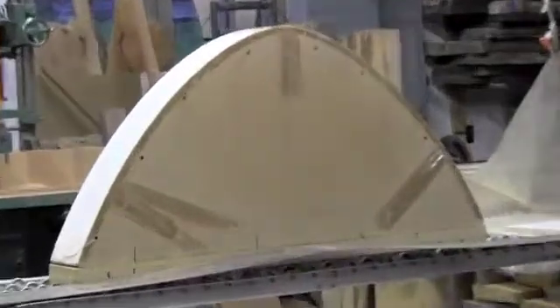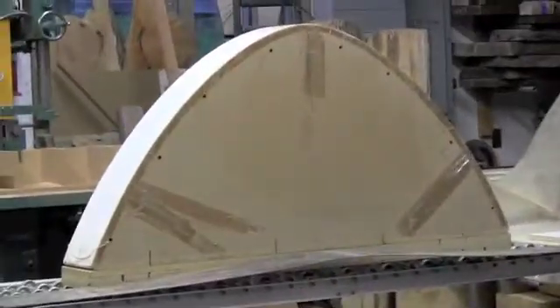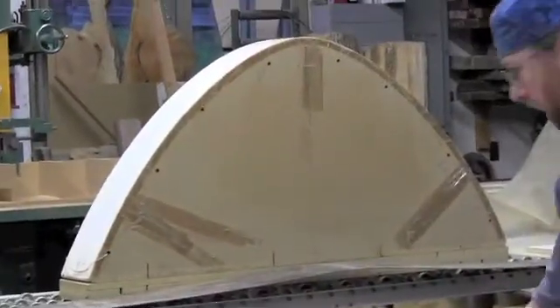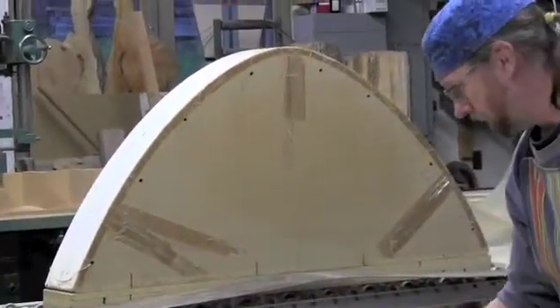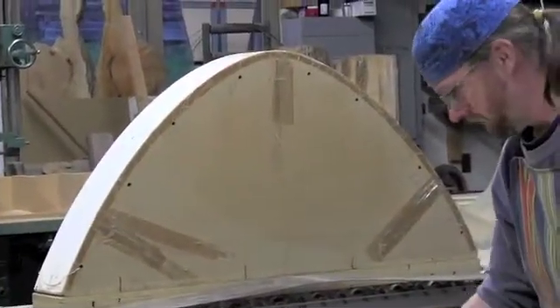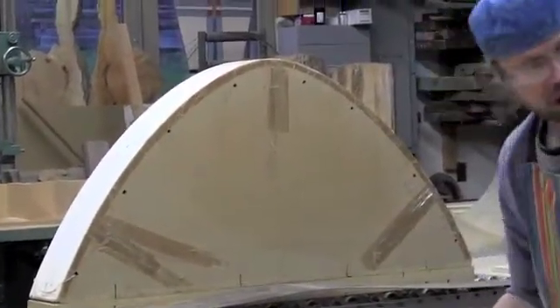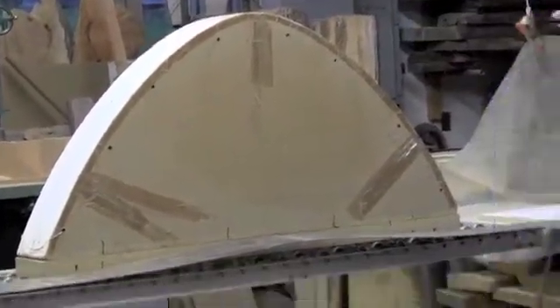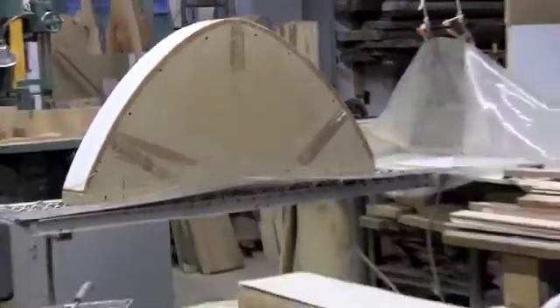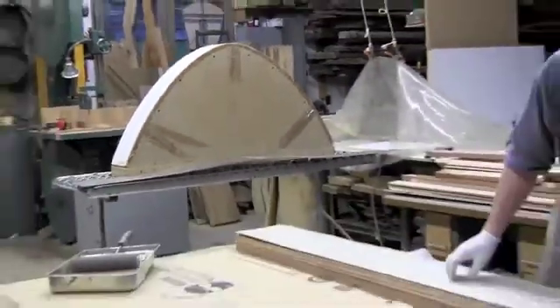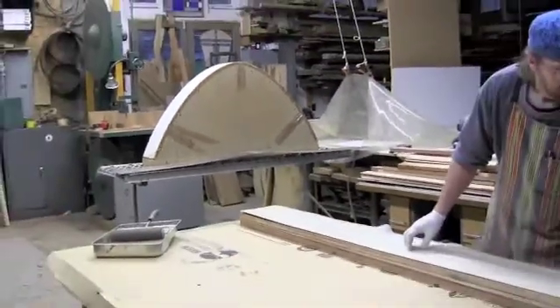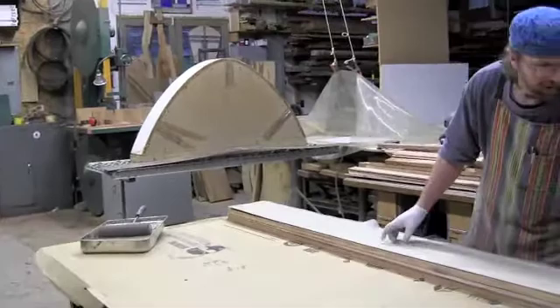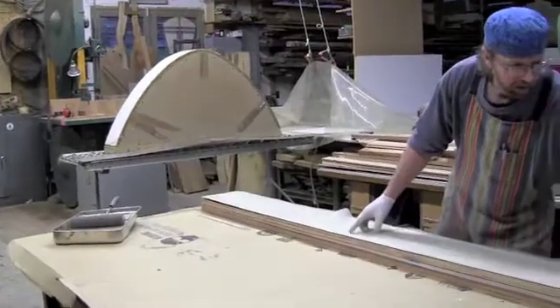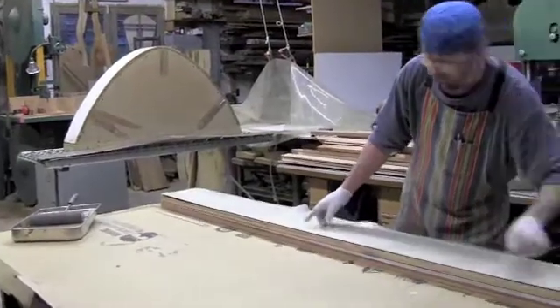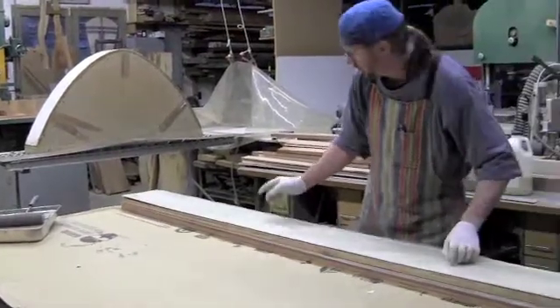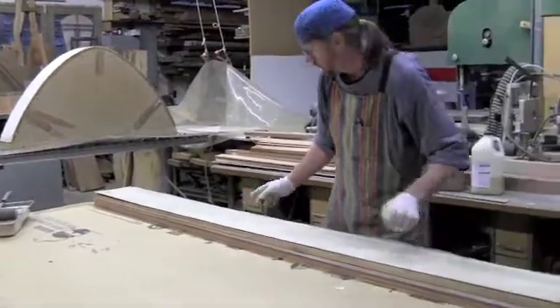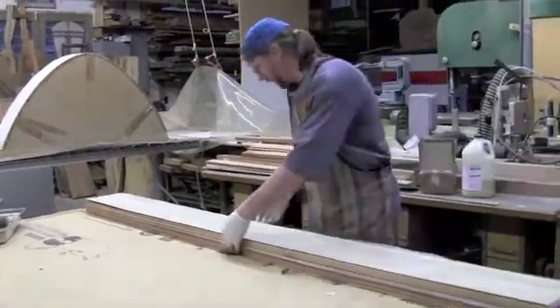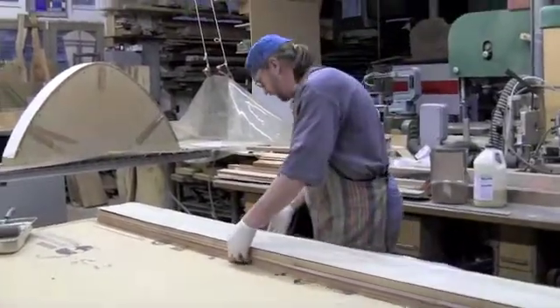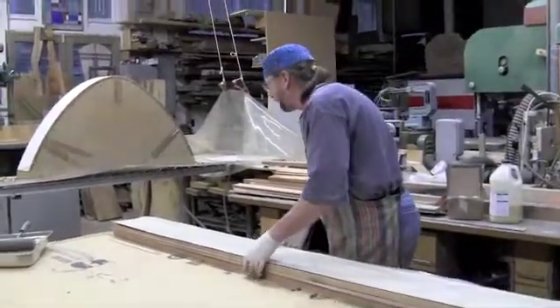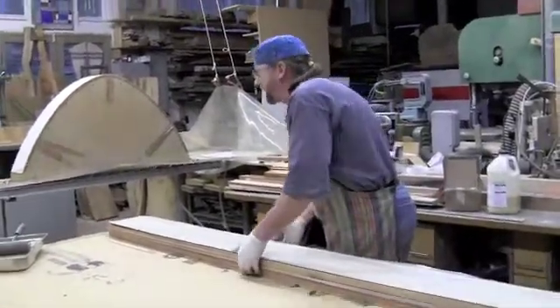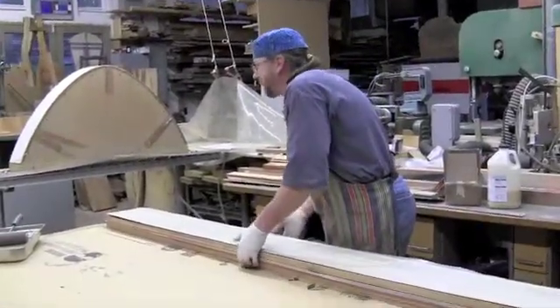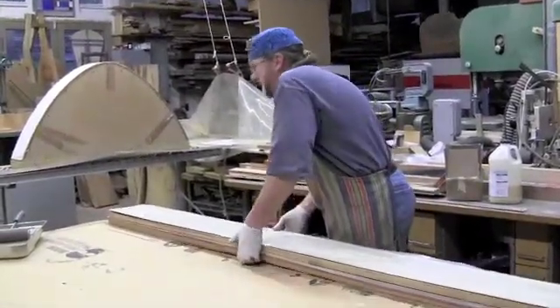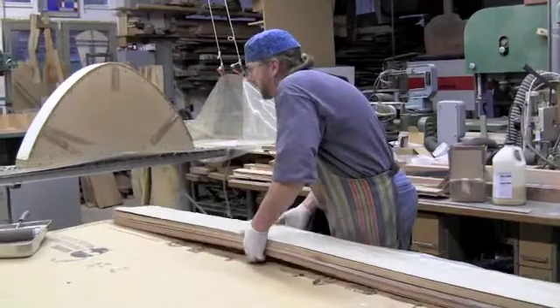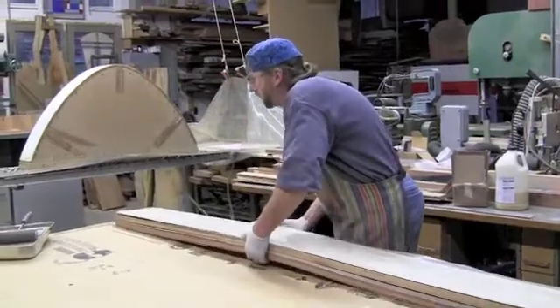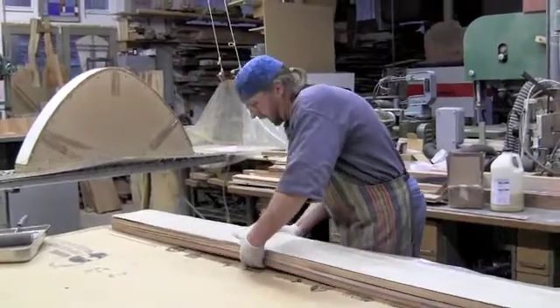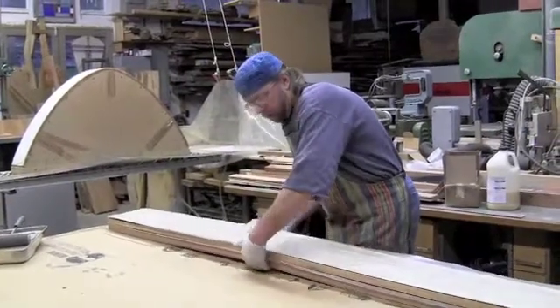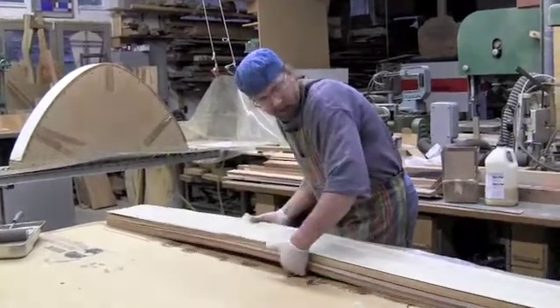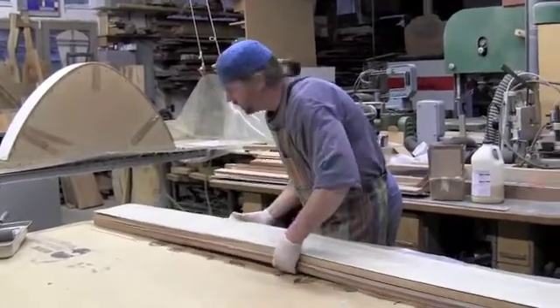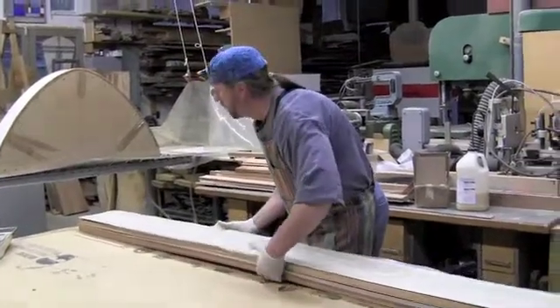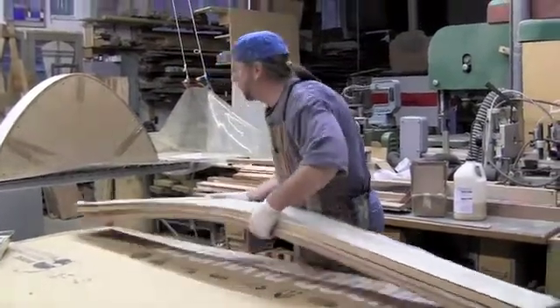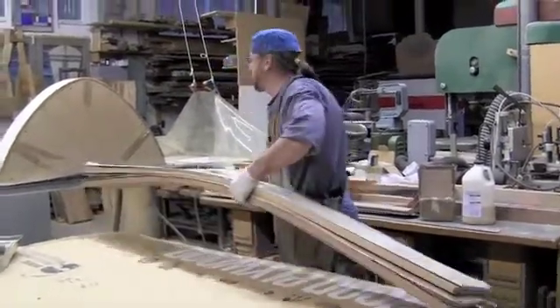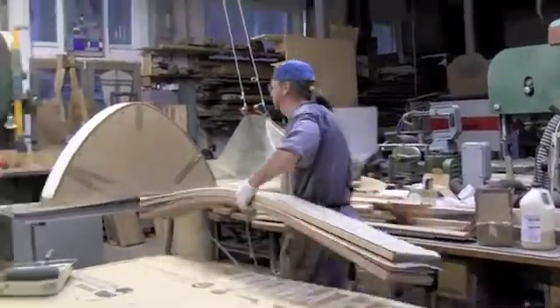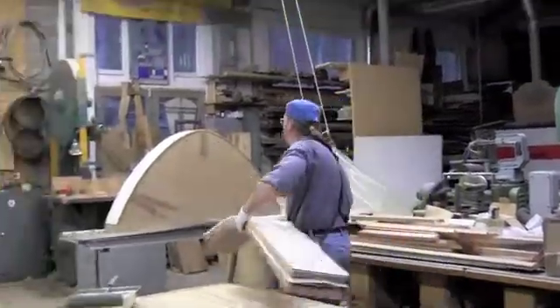I'll put a piece of wax paper here to prevent the glue from sticking to the hull. This whole sticky glued assembly will then be placed over here on the curved wall.